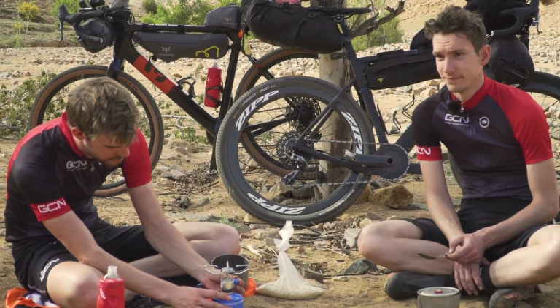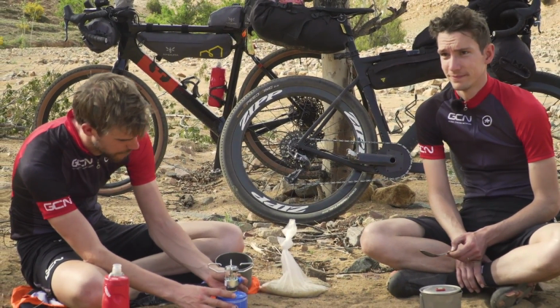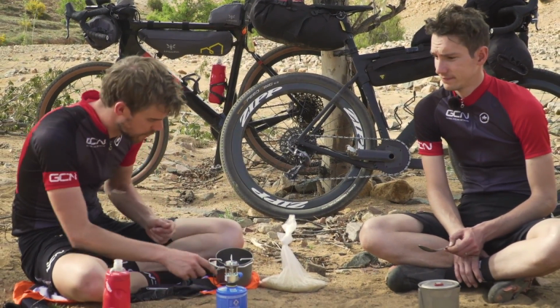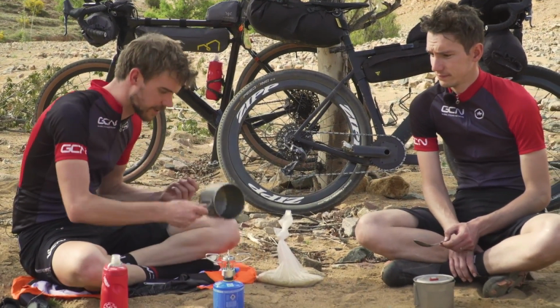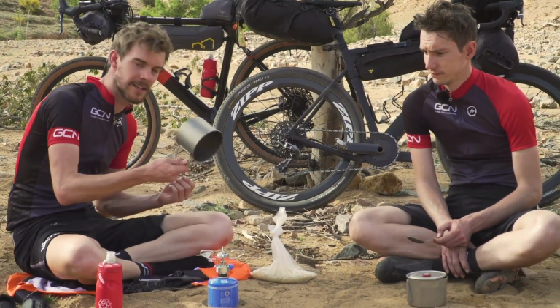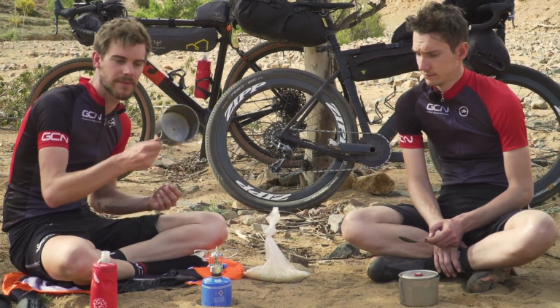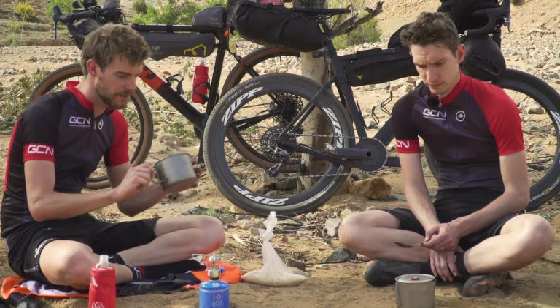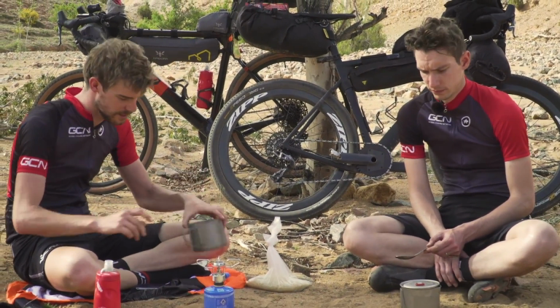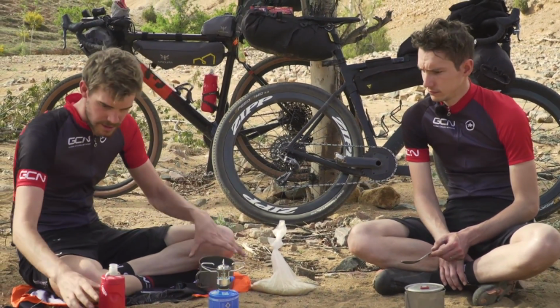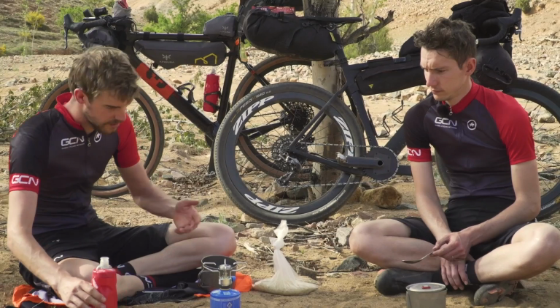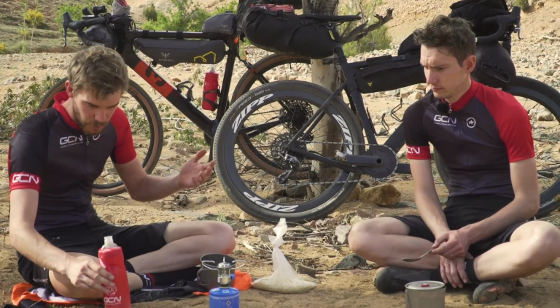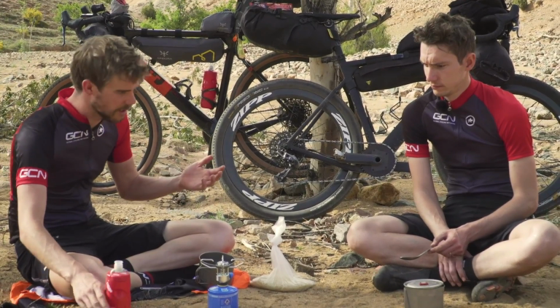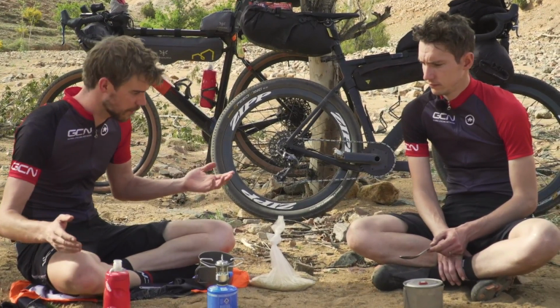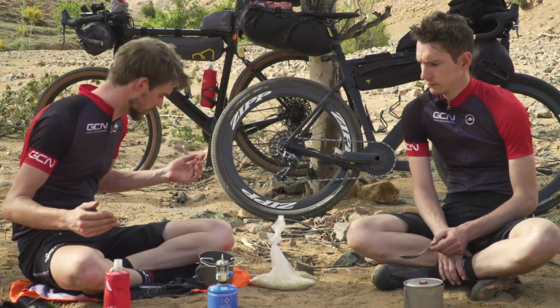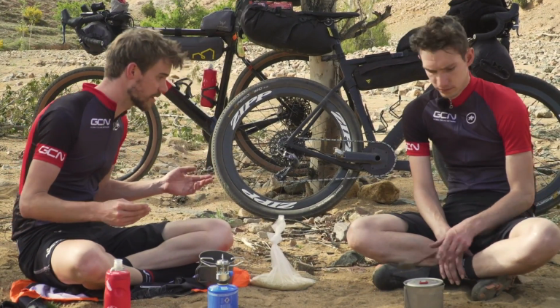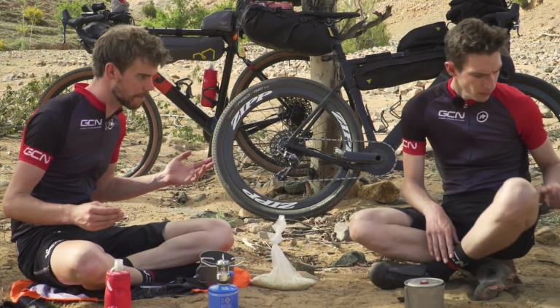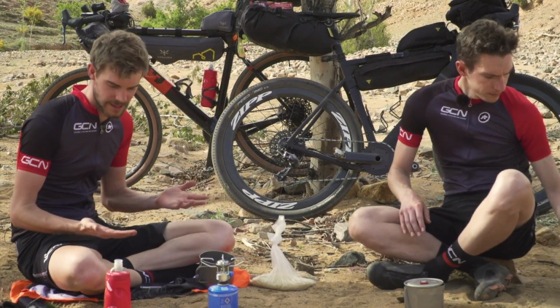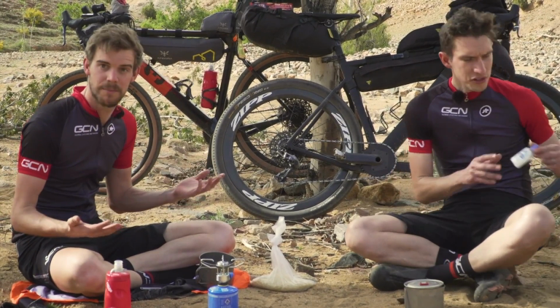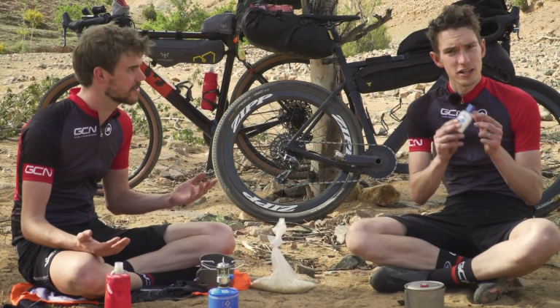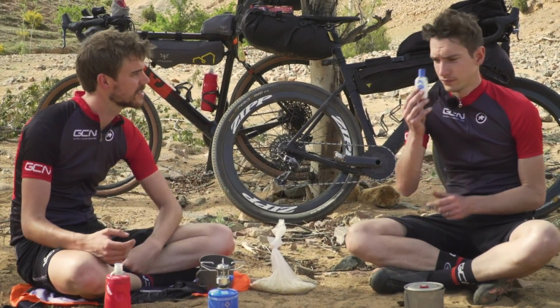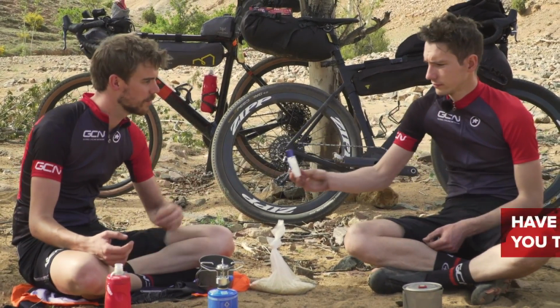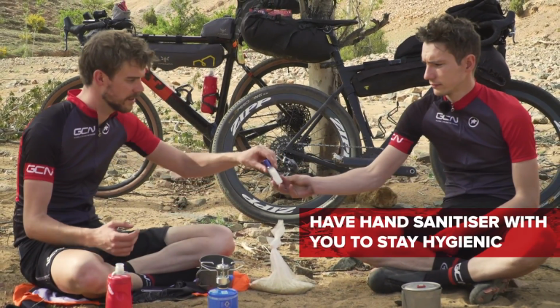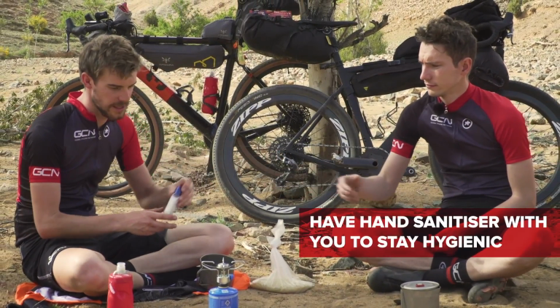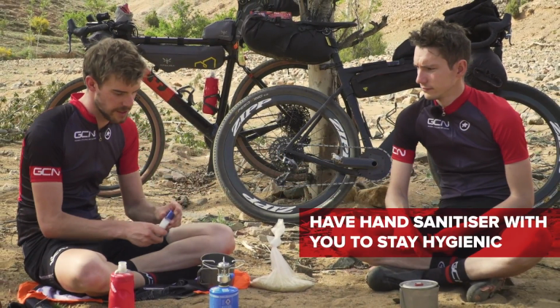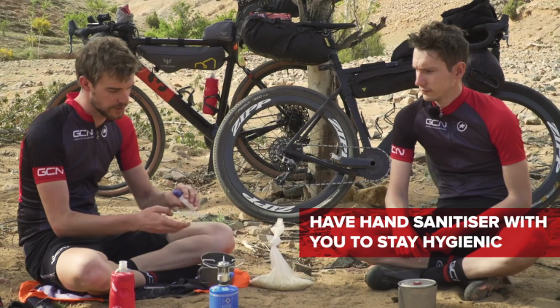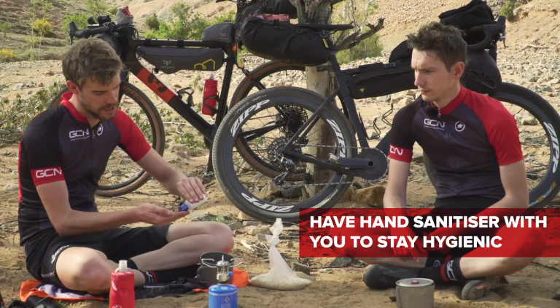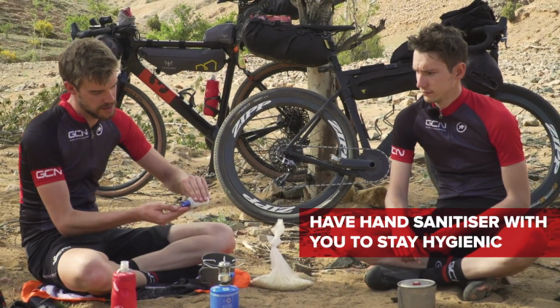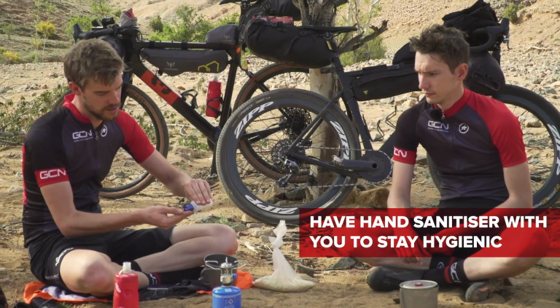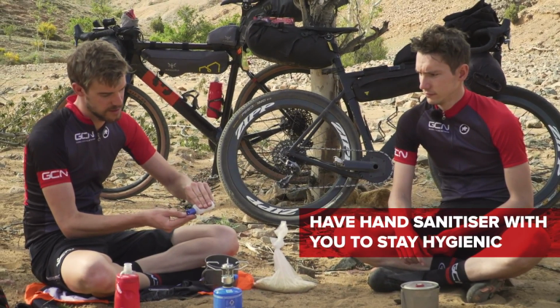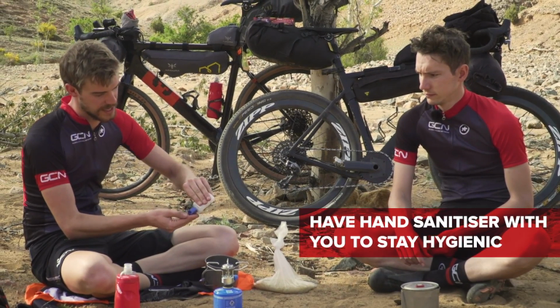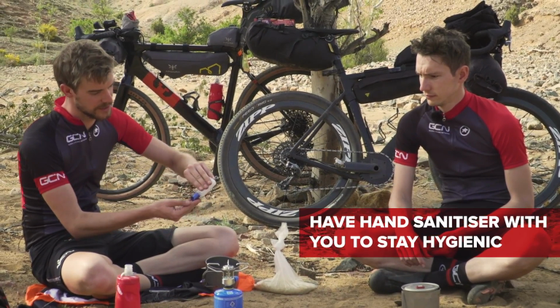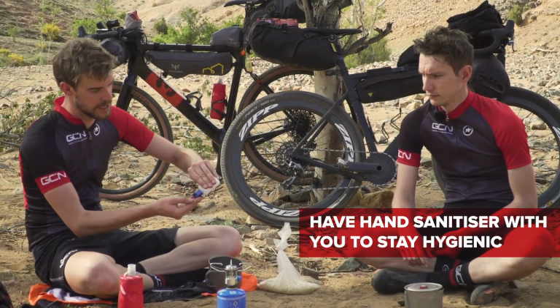We've got a titanium pot for this. Before we start, we should probably wash our hands — hand sanitise. Because we've been in the dirt all day and we don't need to get ill now.